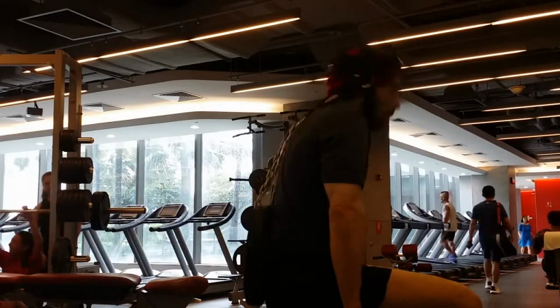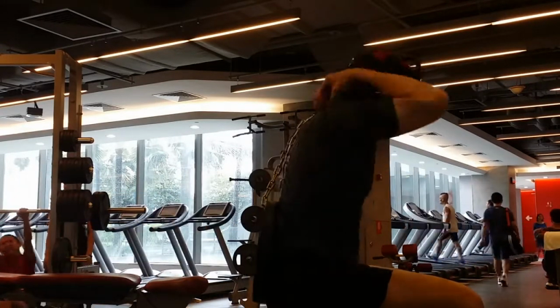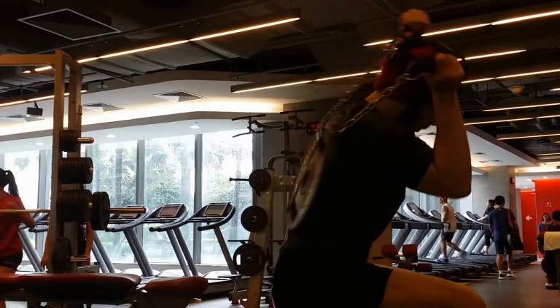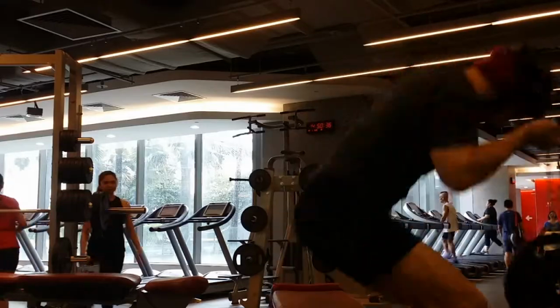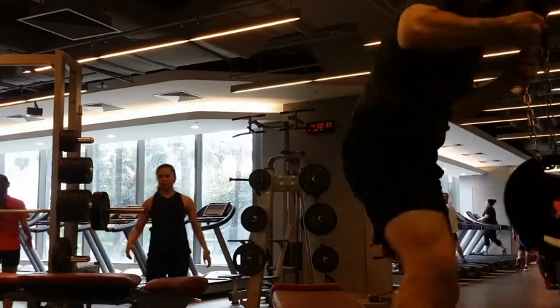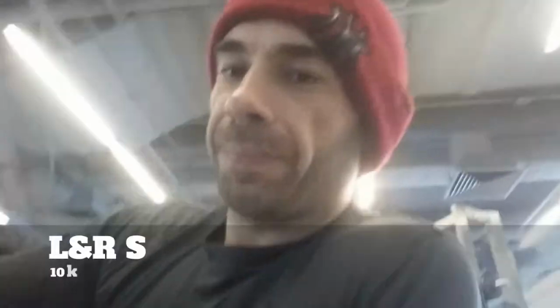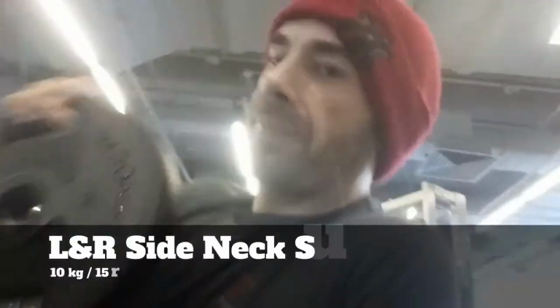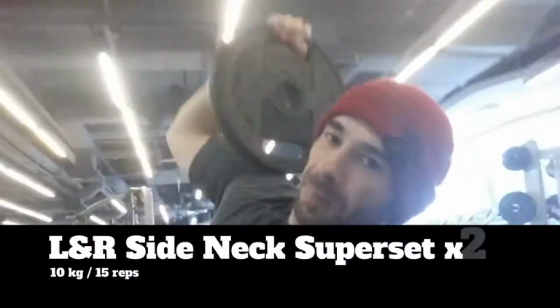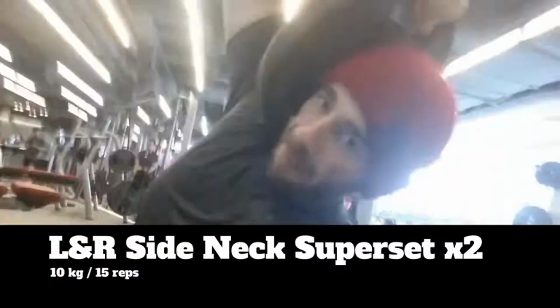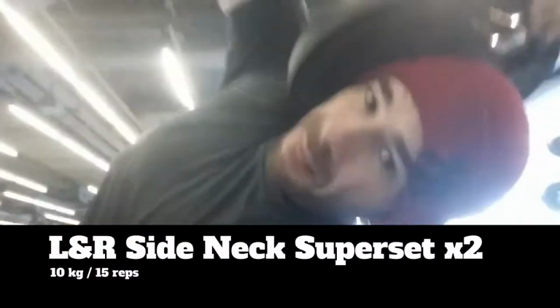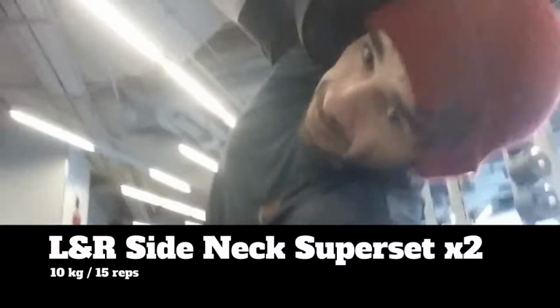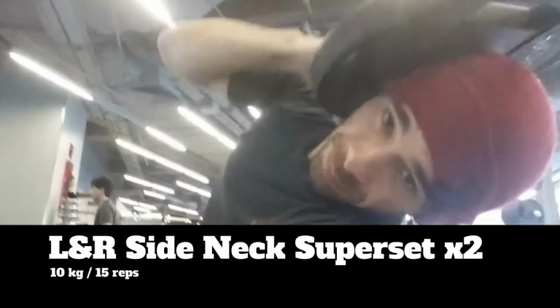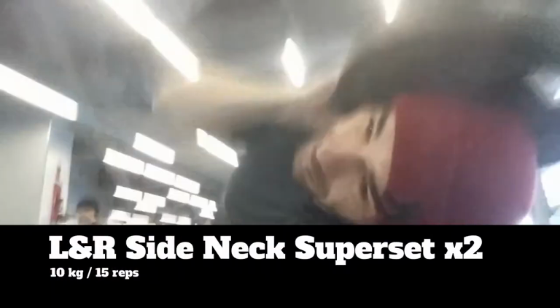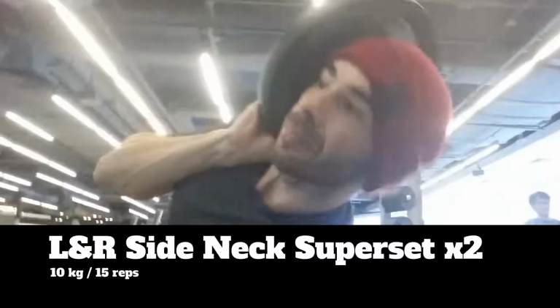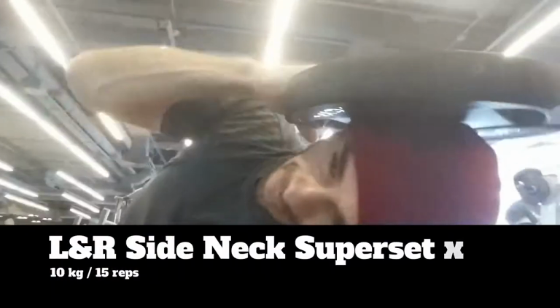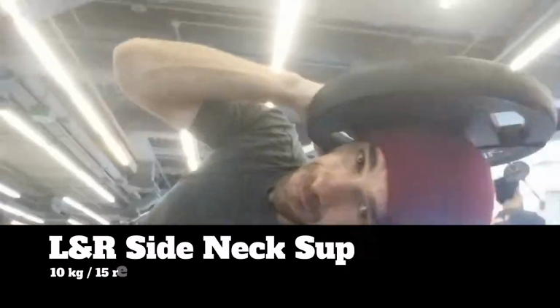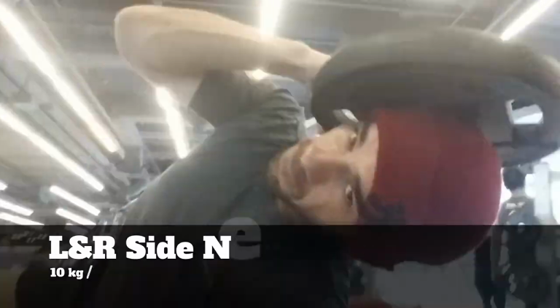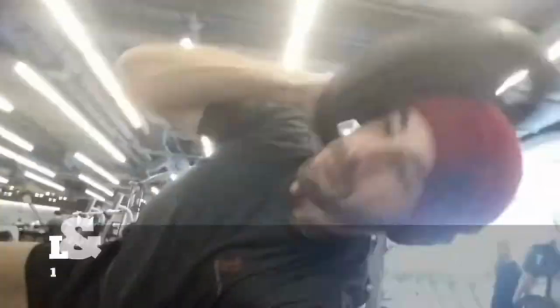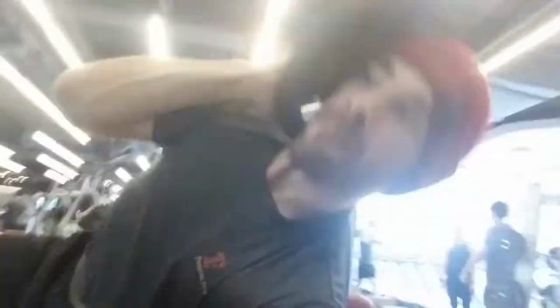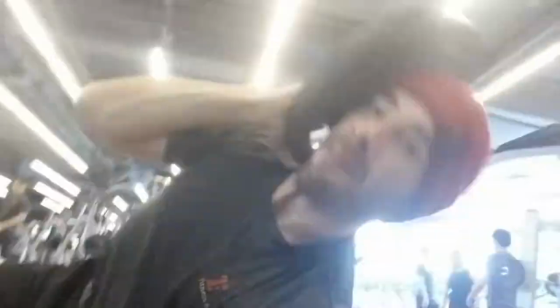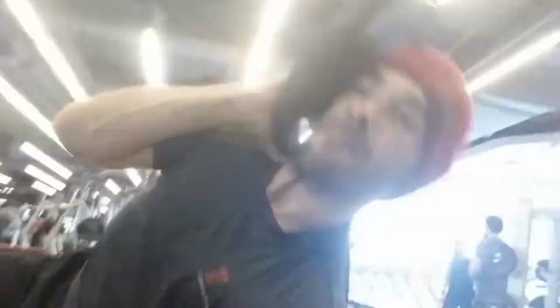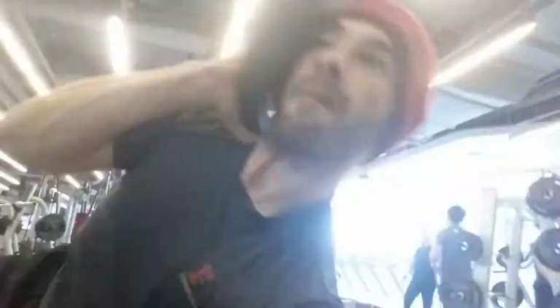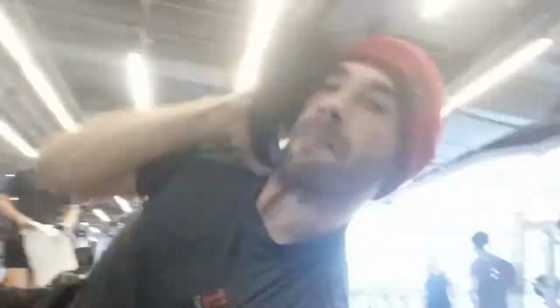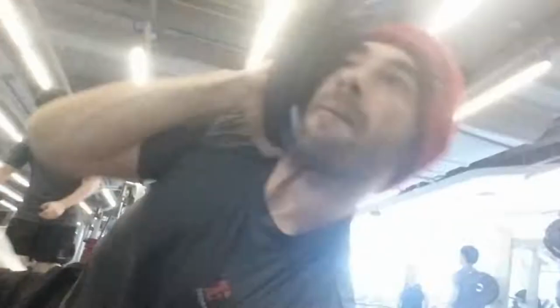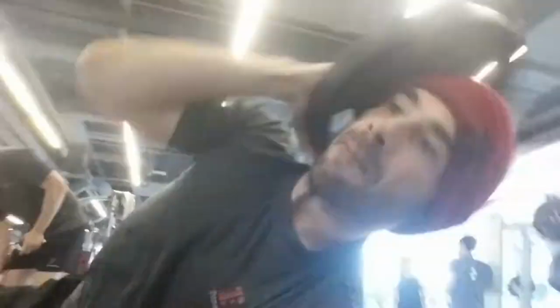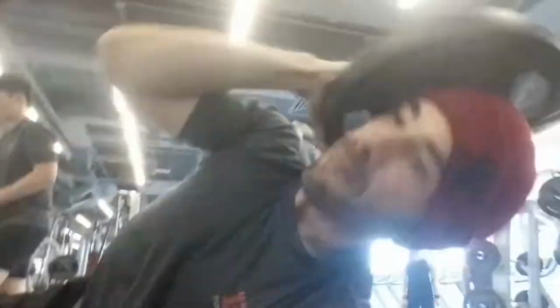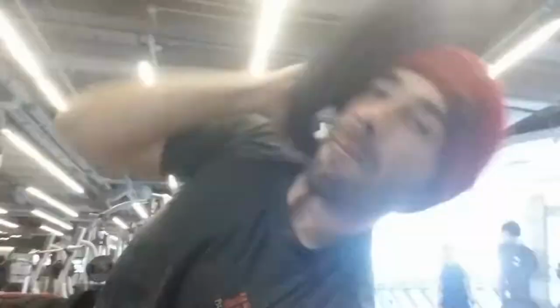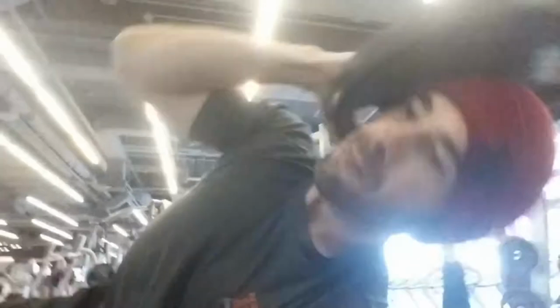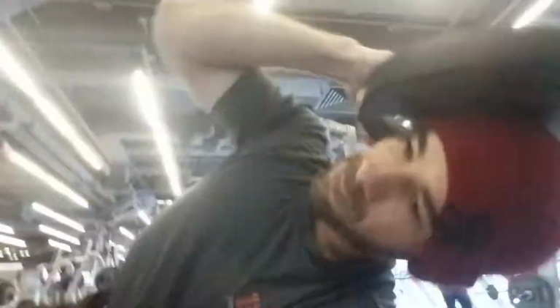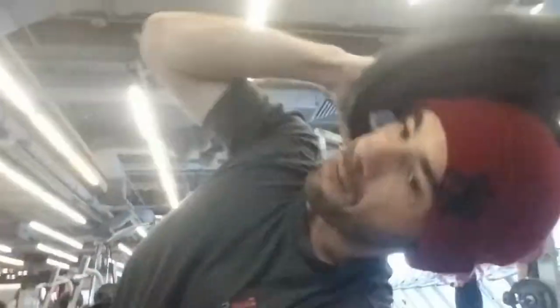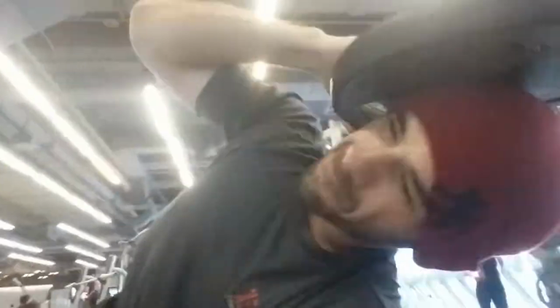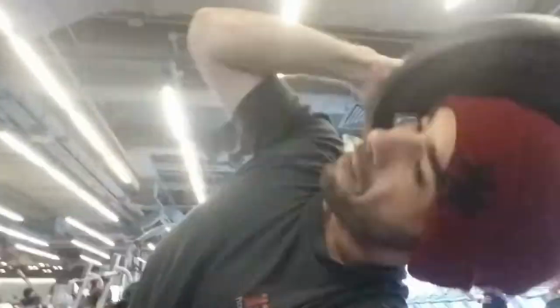Once we're done with the harness, we're going to move into some side neck work with the plates, just leaning off the side of a bench. A quick two sets, 15 each, 10 kilograms.